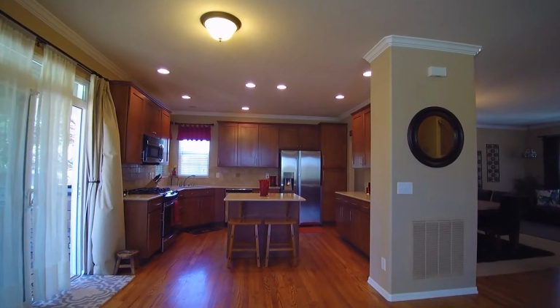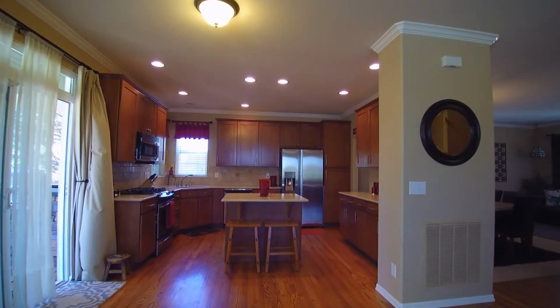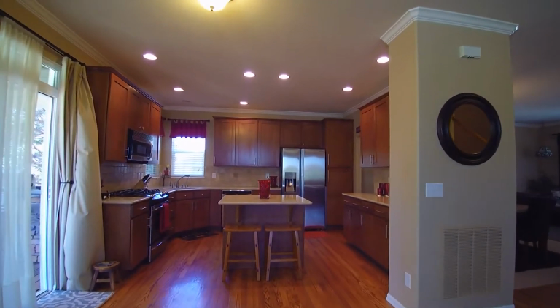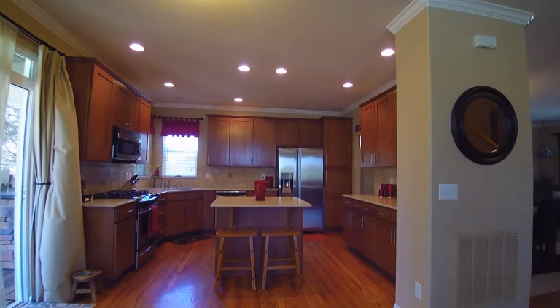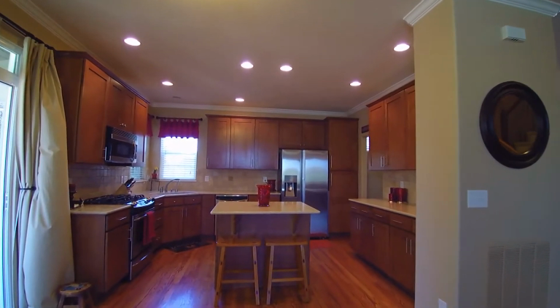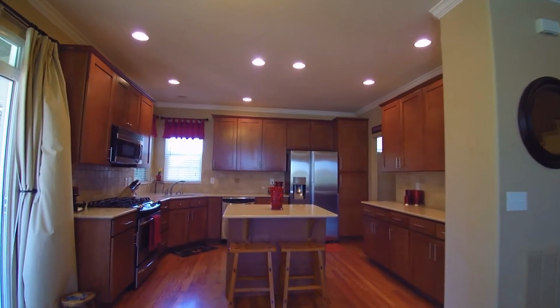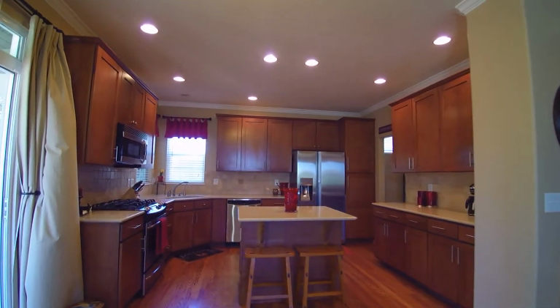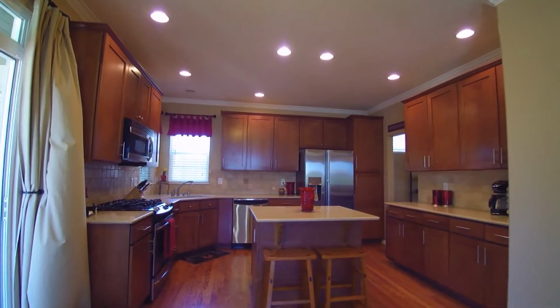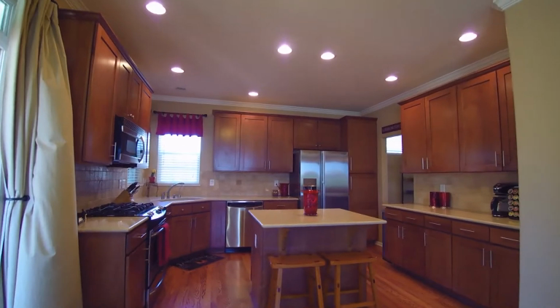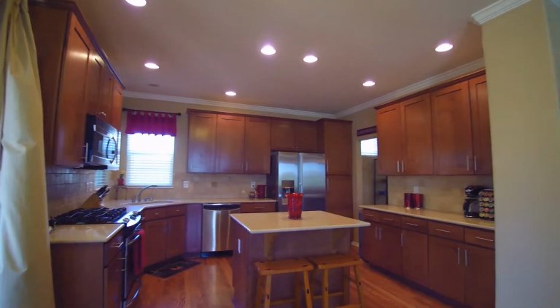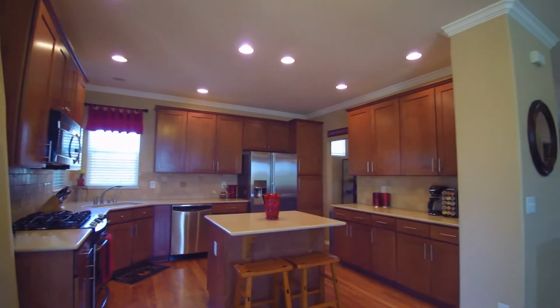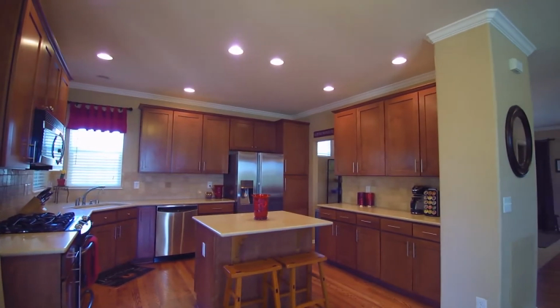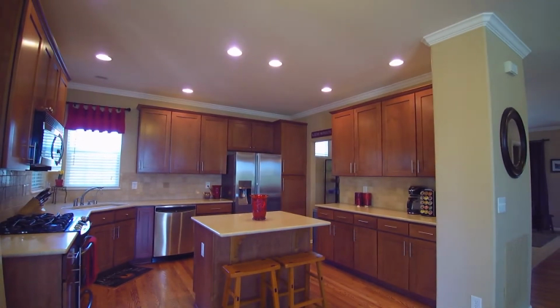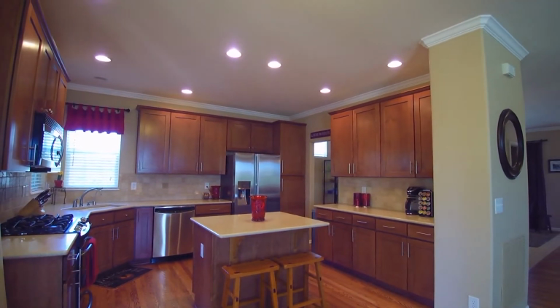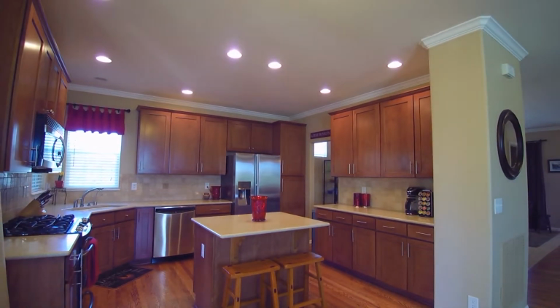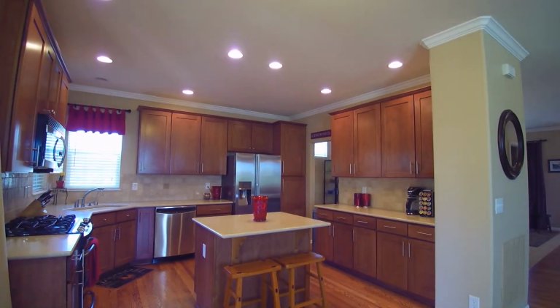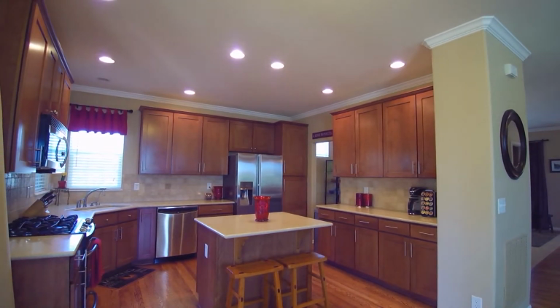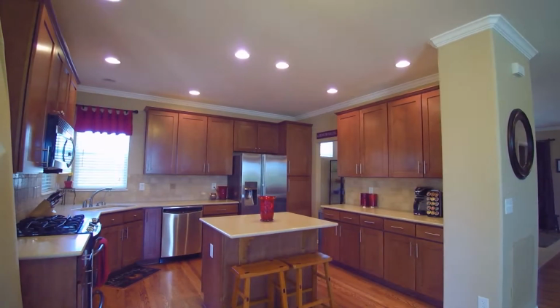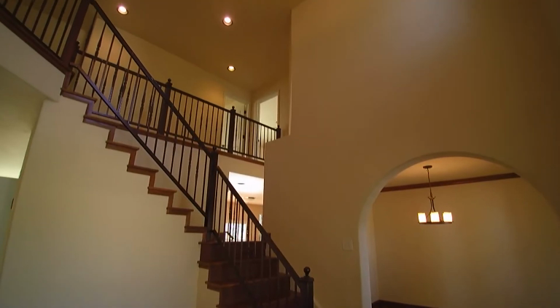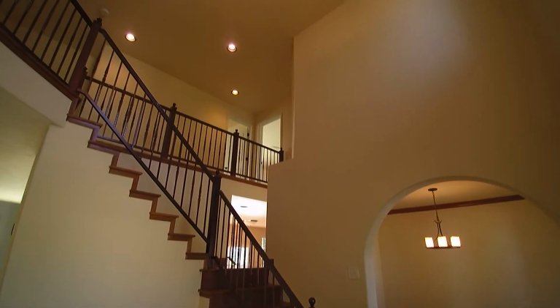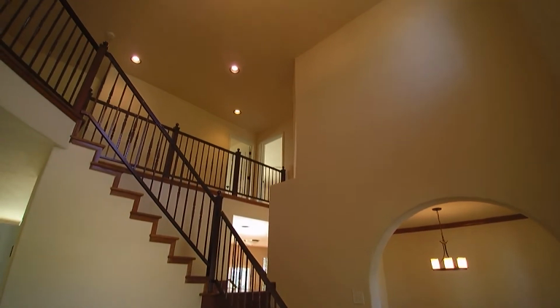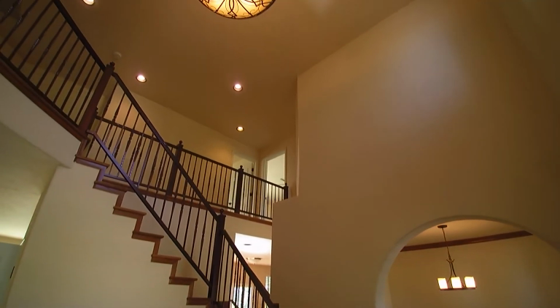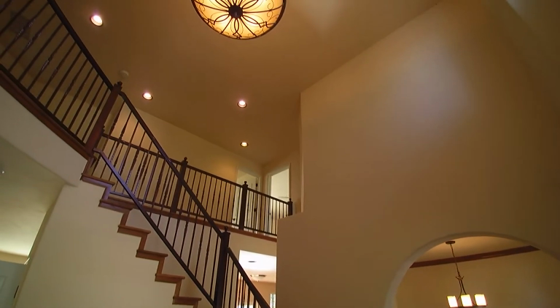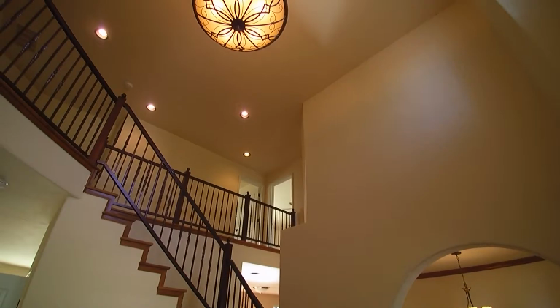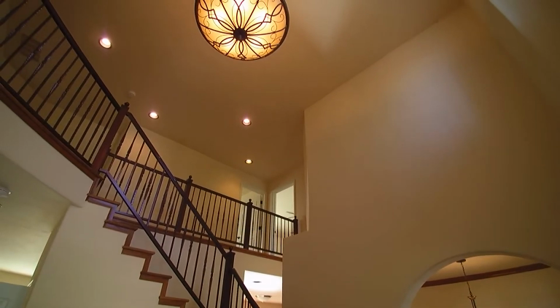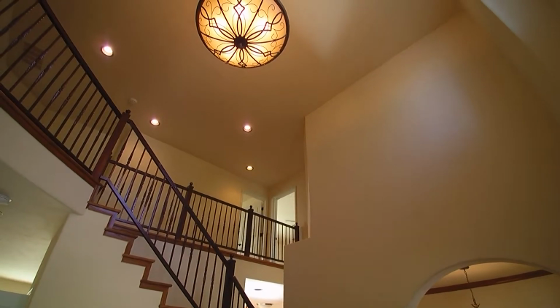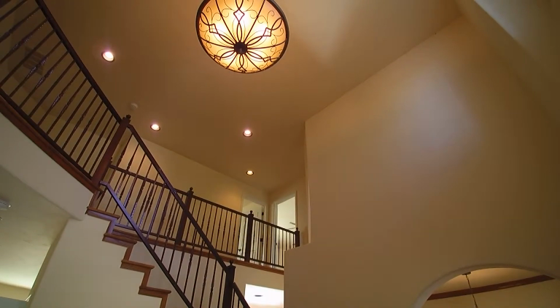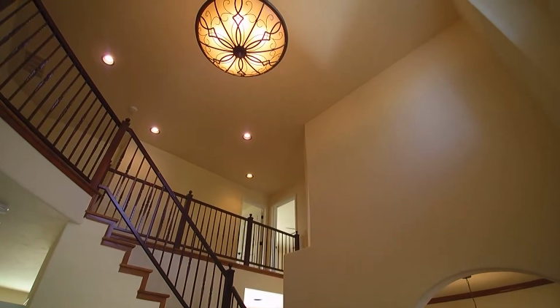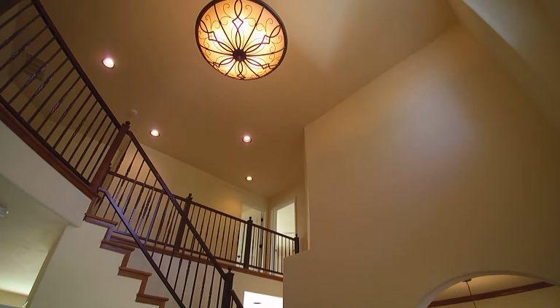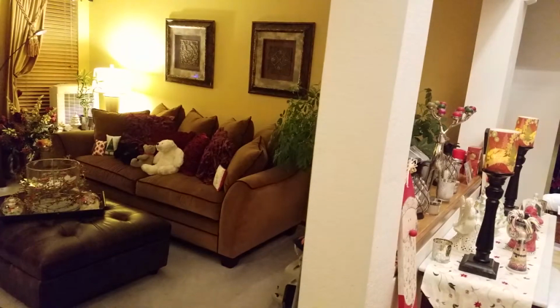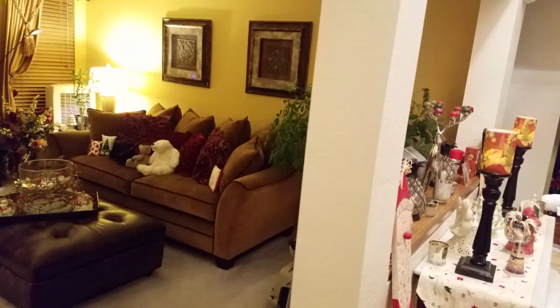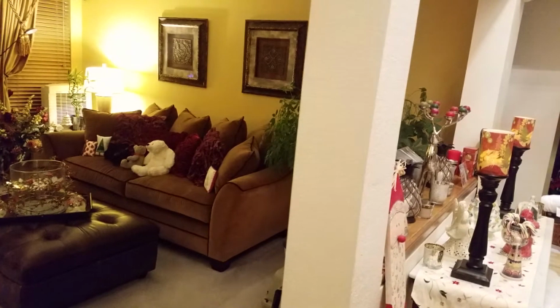At Top Real Estate Video, we combine multiple styles of videography to showcase the very best that a property has to offer. Our packages showcase video walkthroughs and cinematic shots,